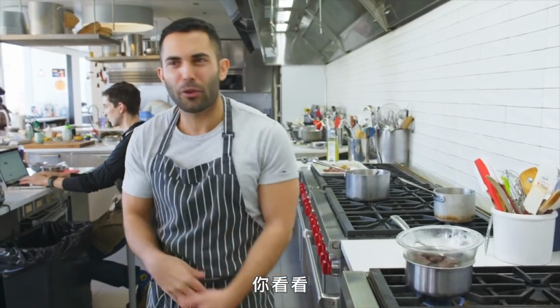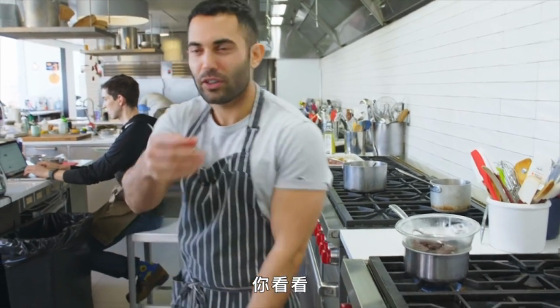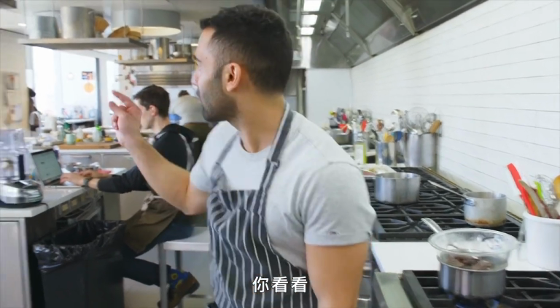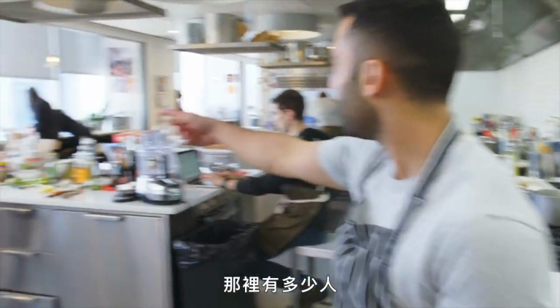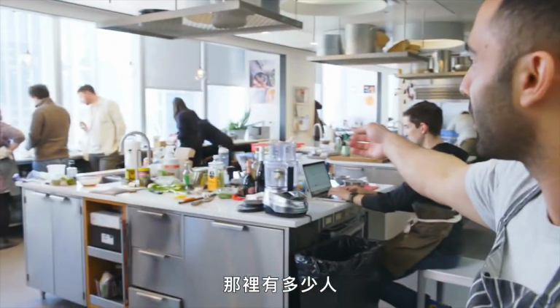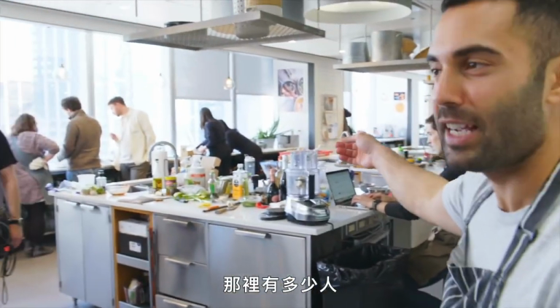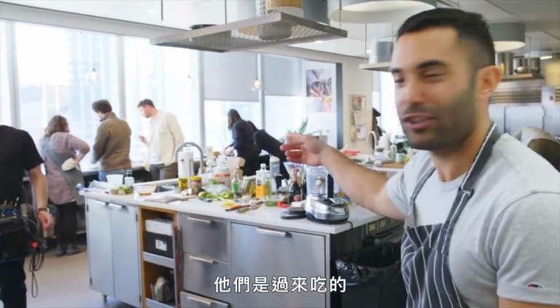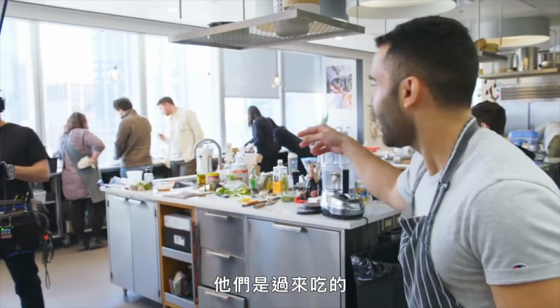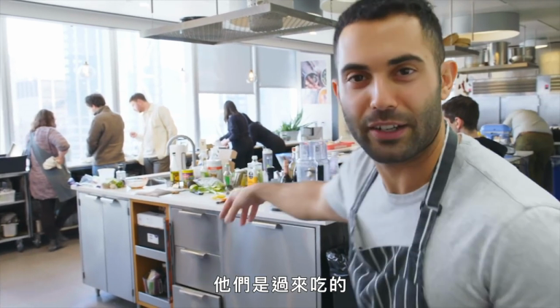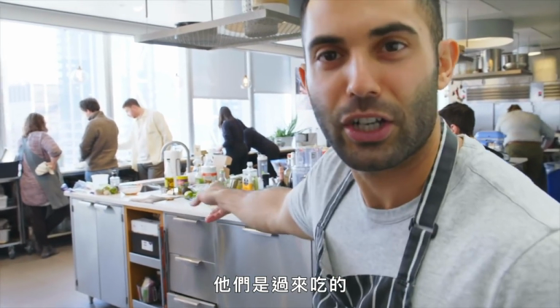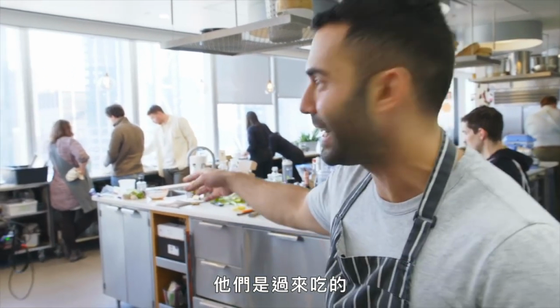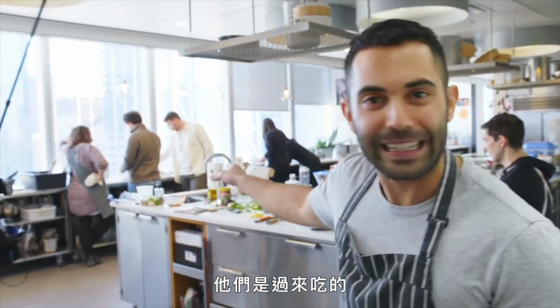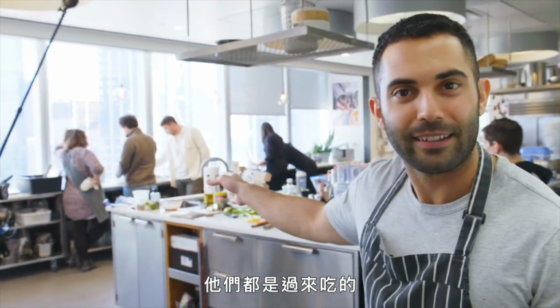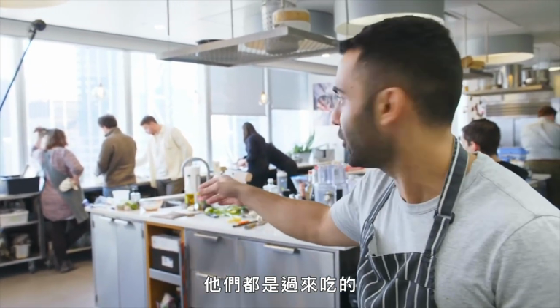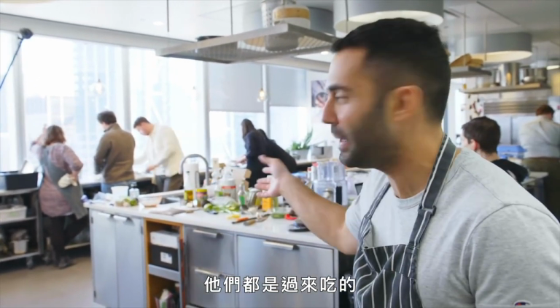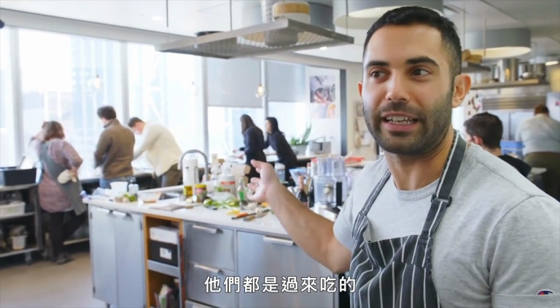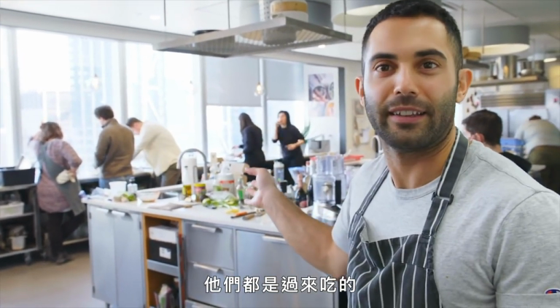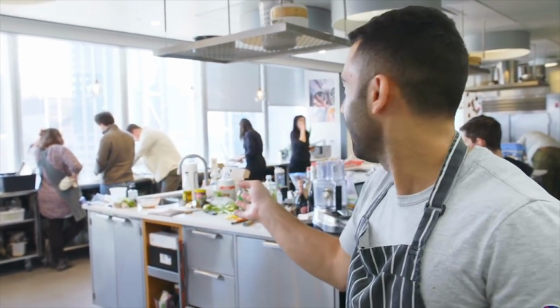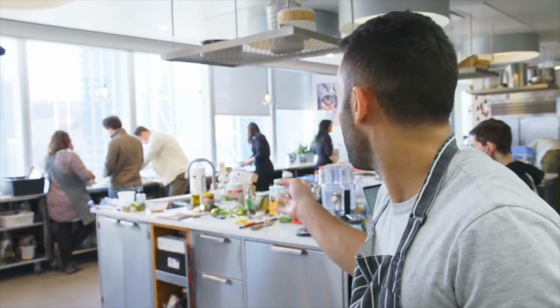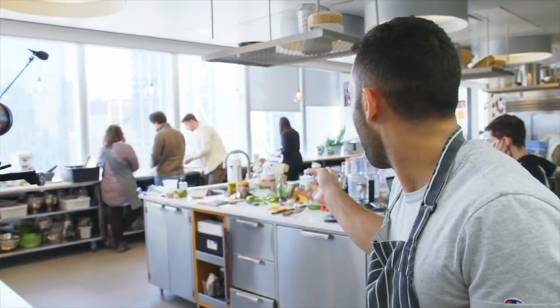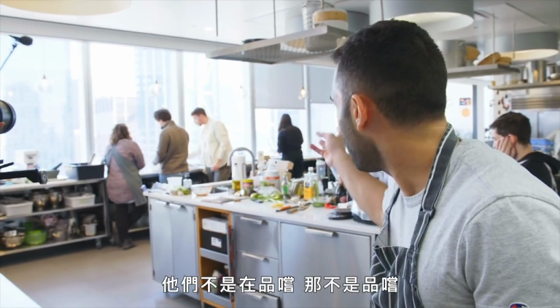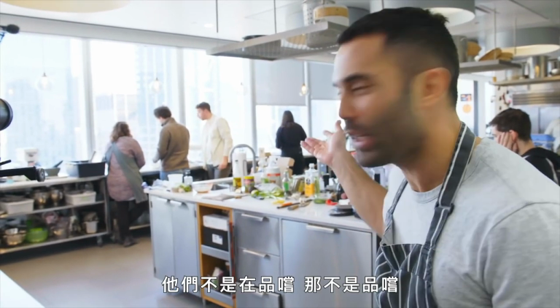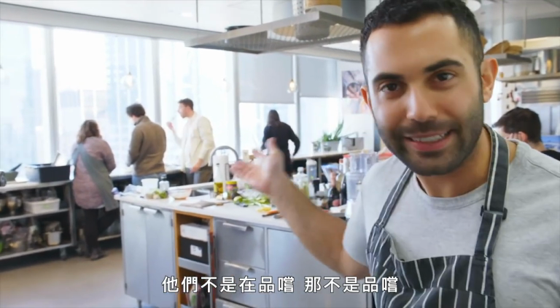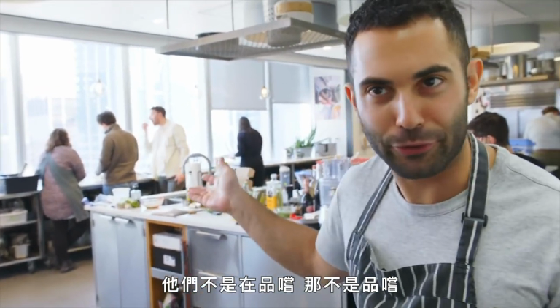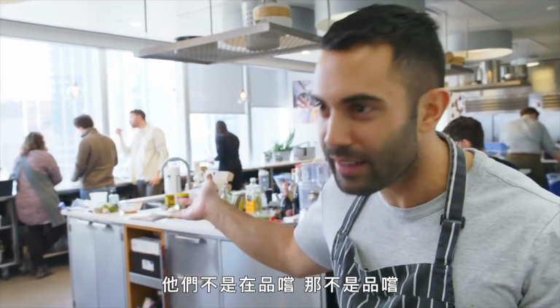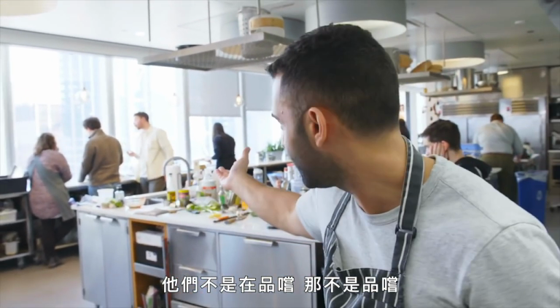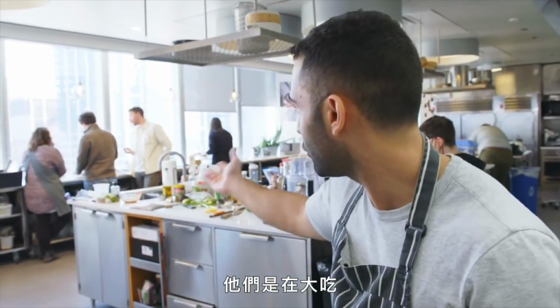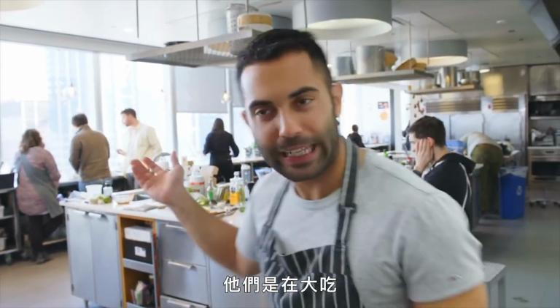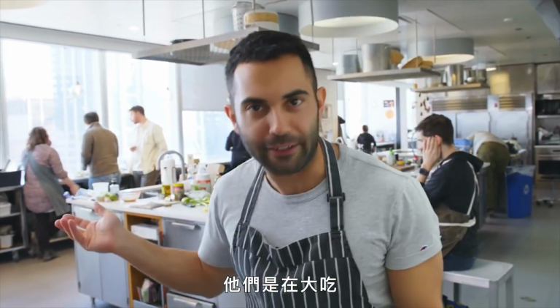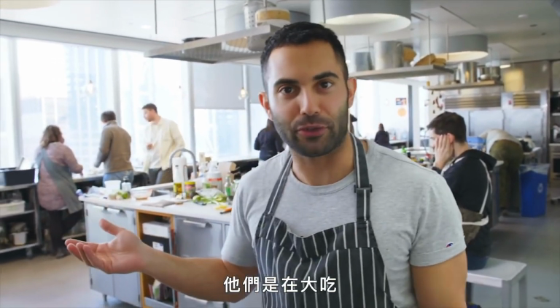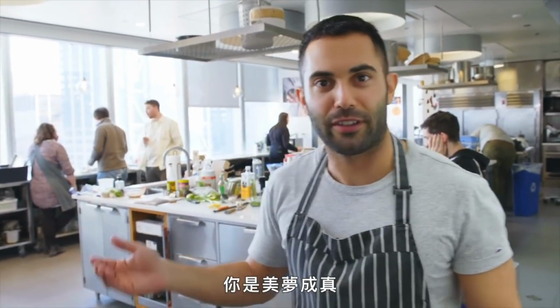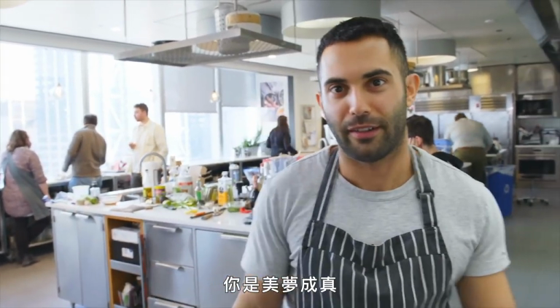Look how many people are here — they're just coming here to eat. This is not a tasting, they're just eating food. Look at the dream.